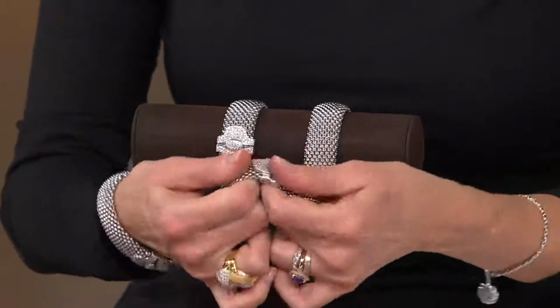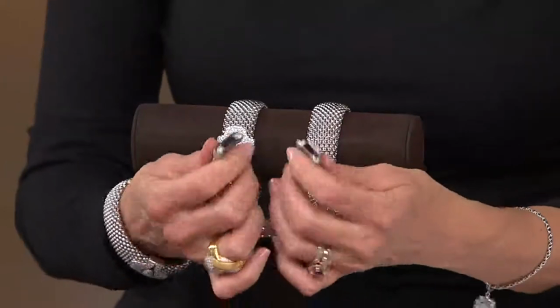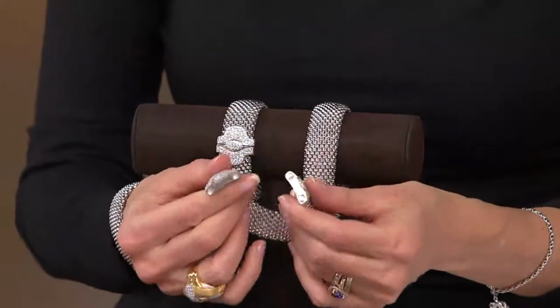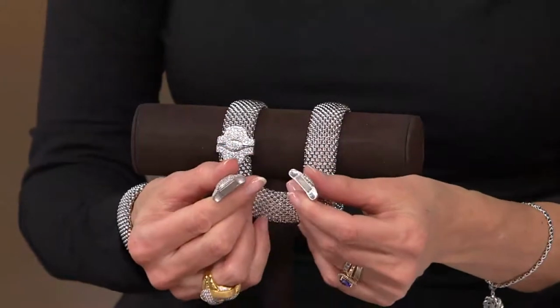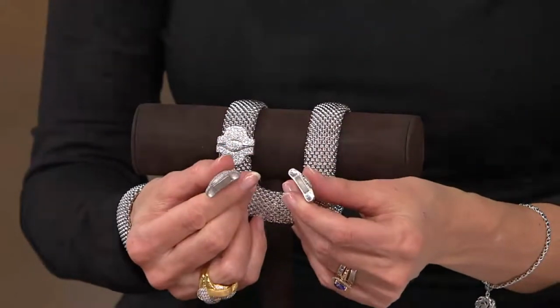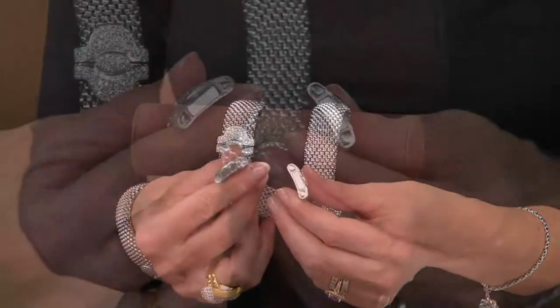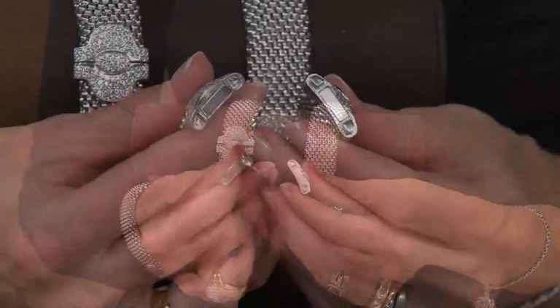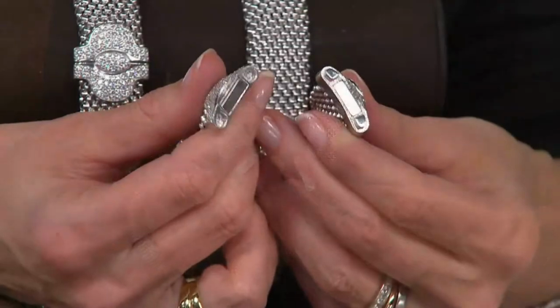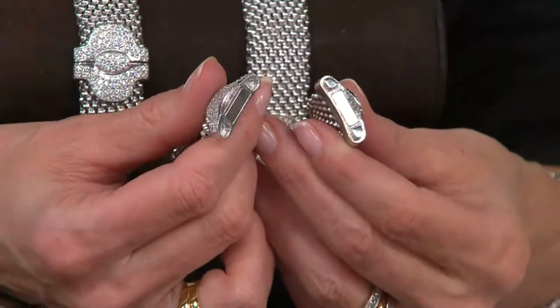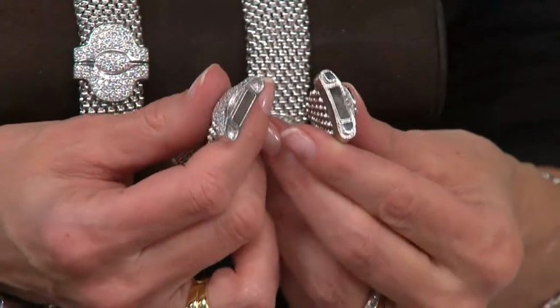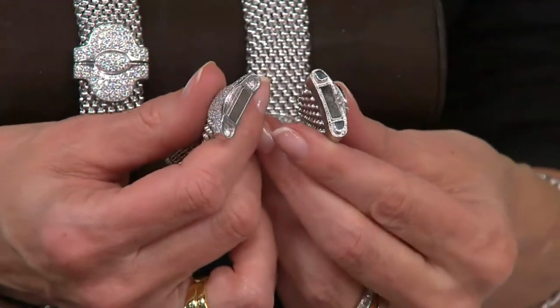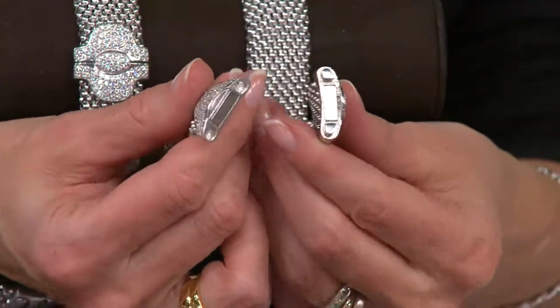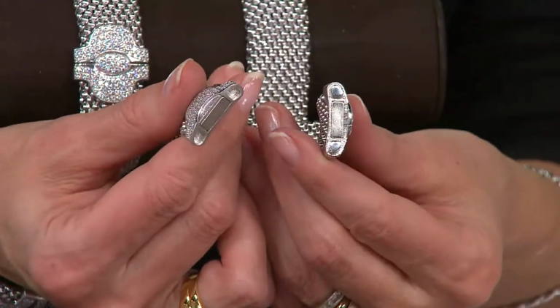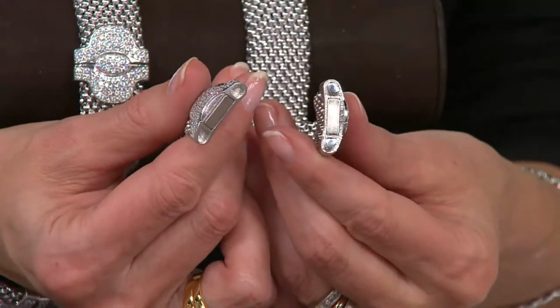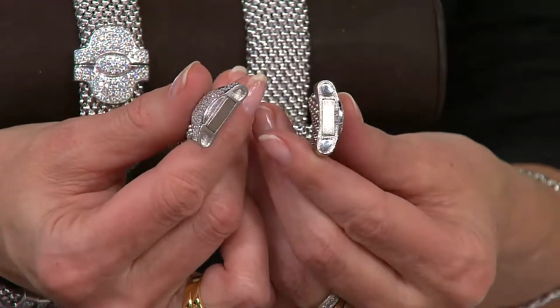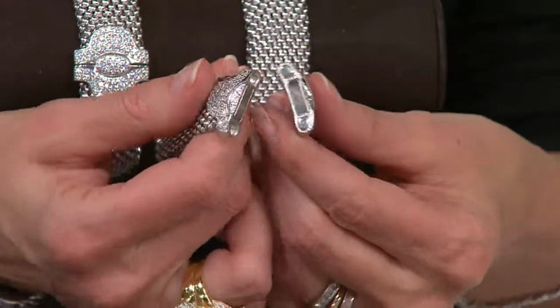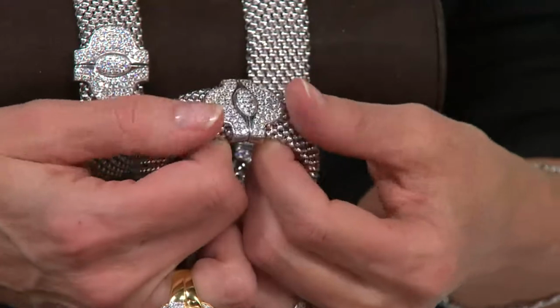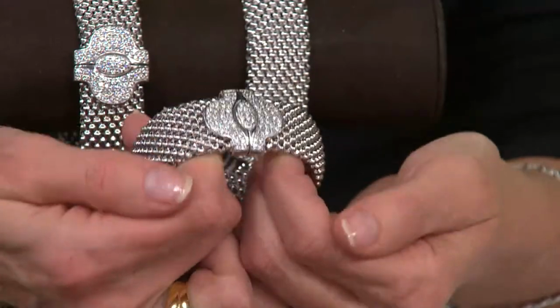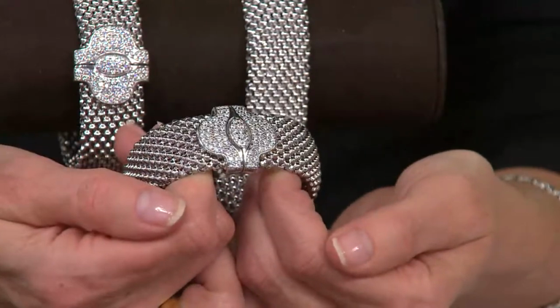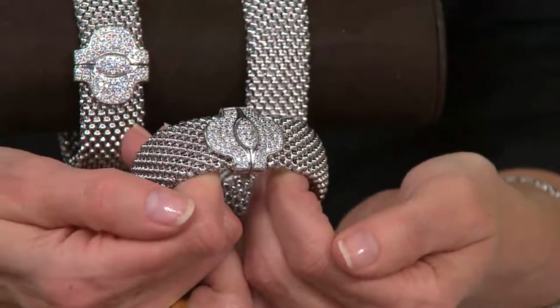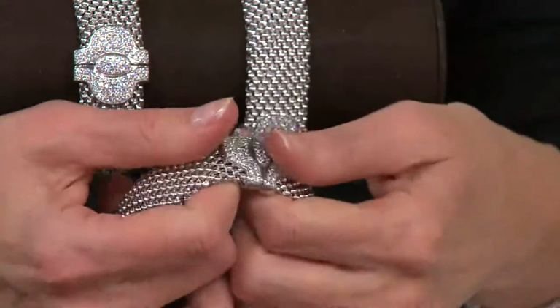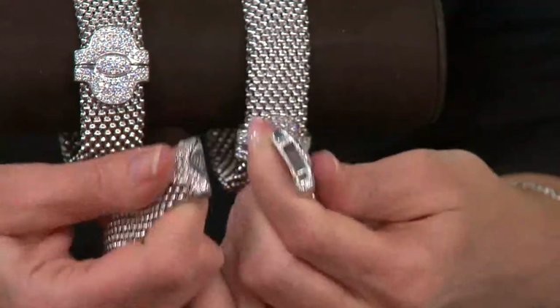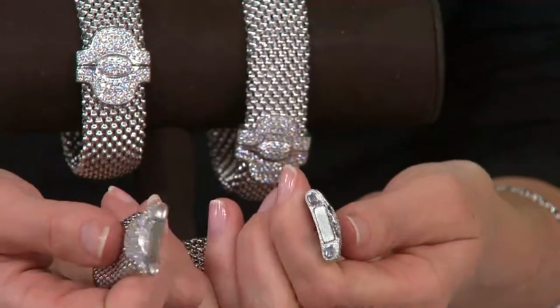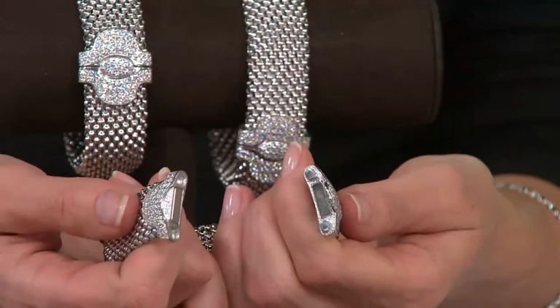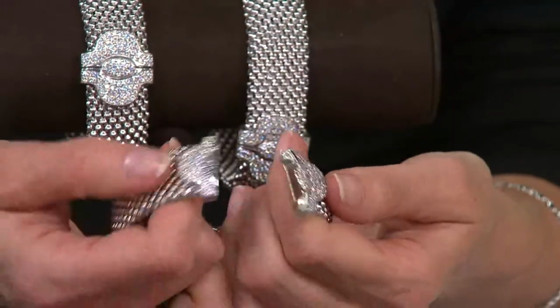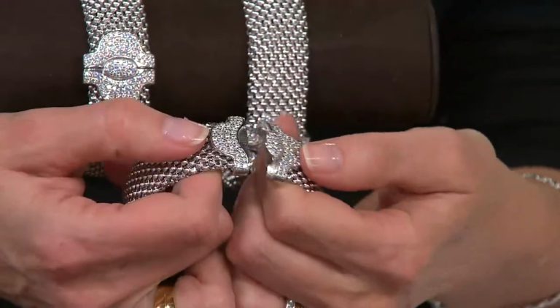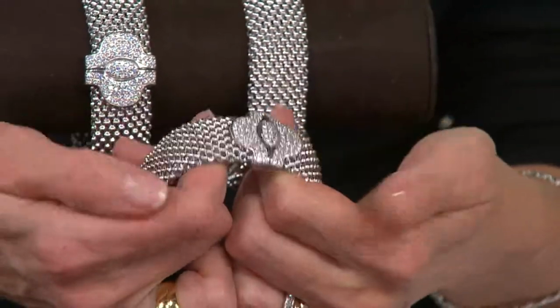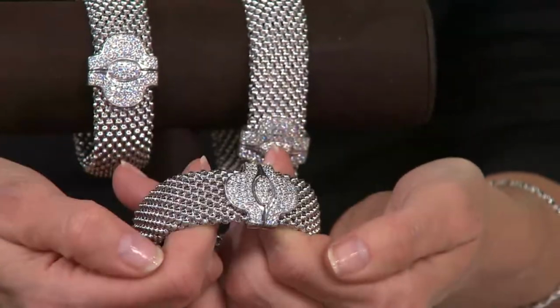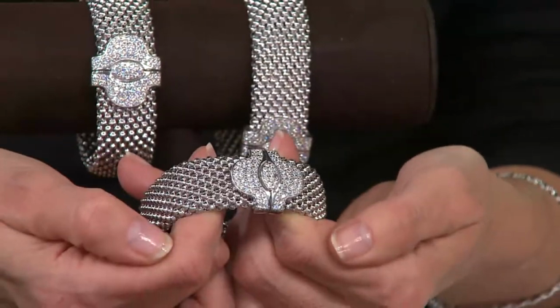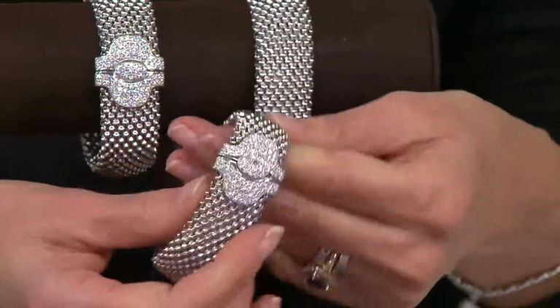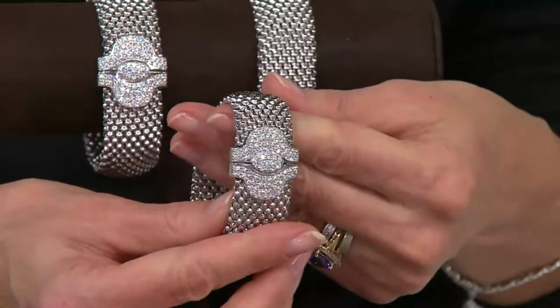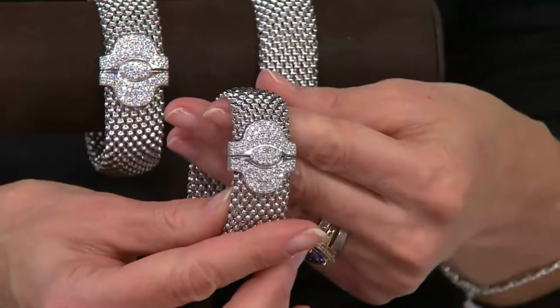We actually use the strongest possible magnets in the jewelry industry, because we know that you want your pieces to be safe. We want them to be safe for you — but look at that.